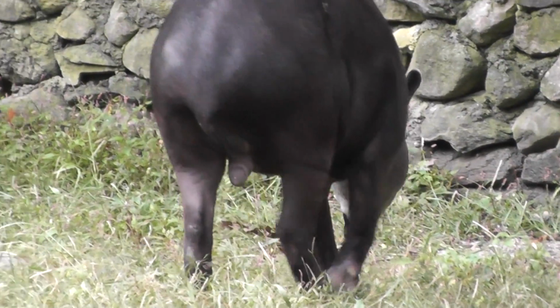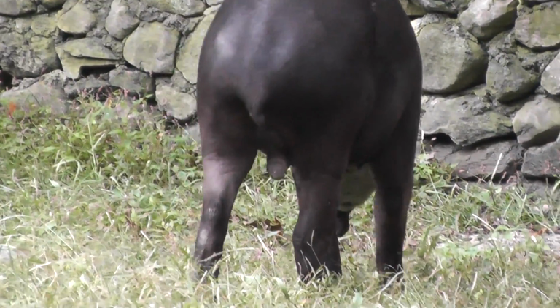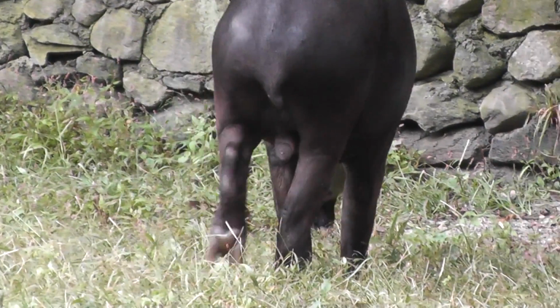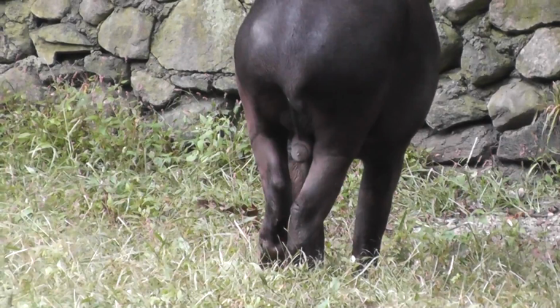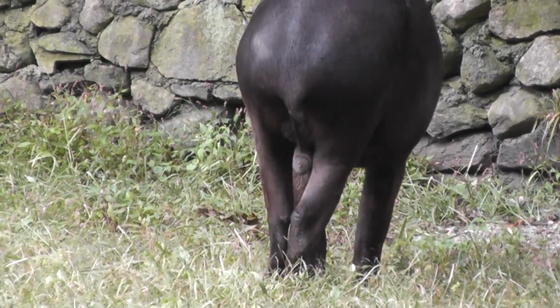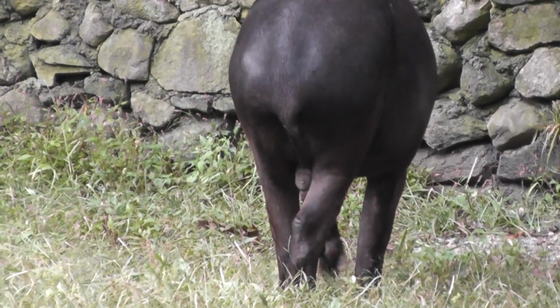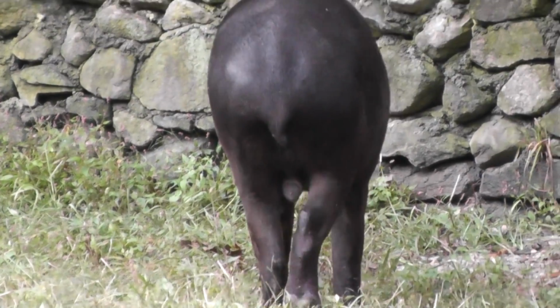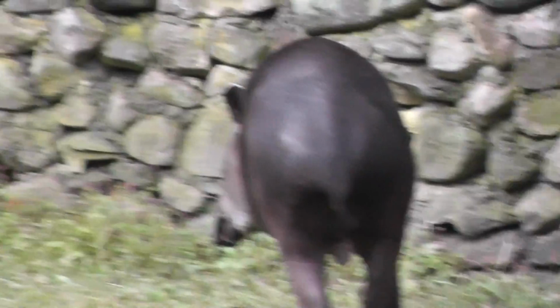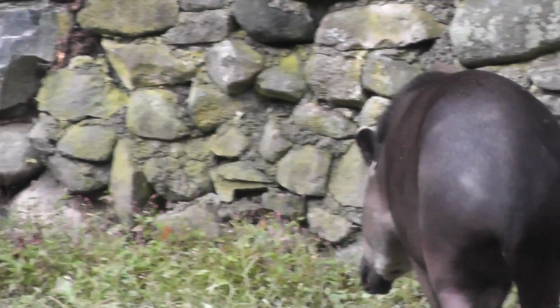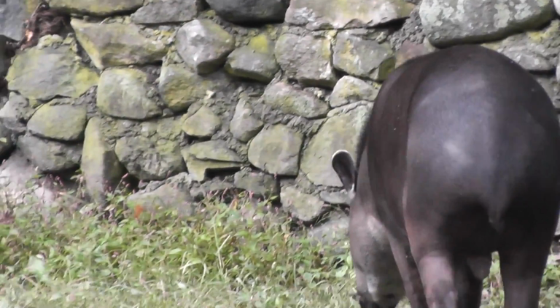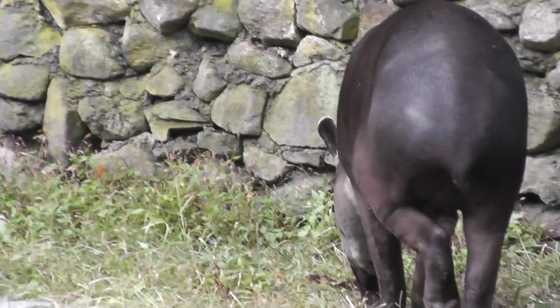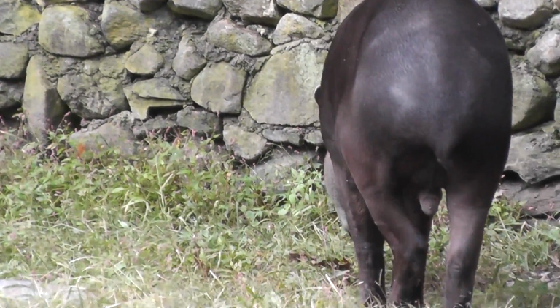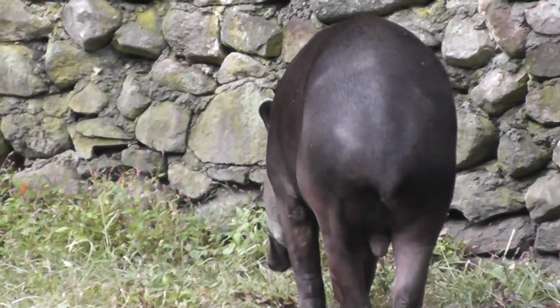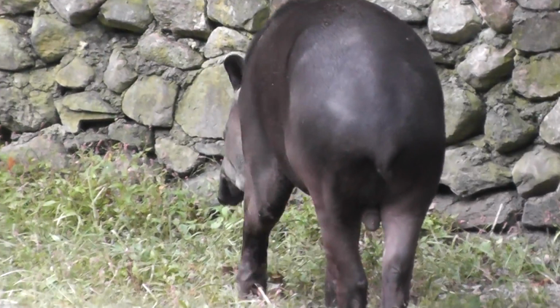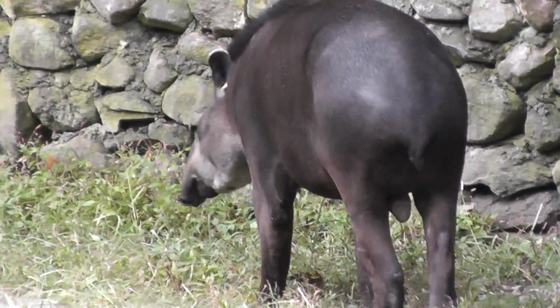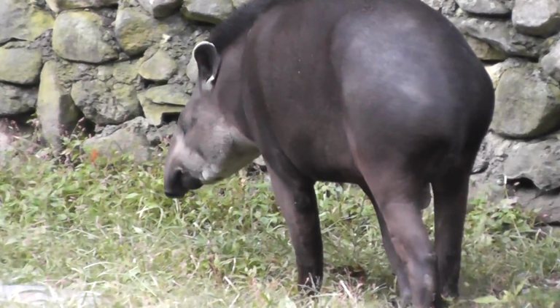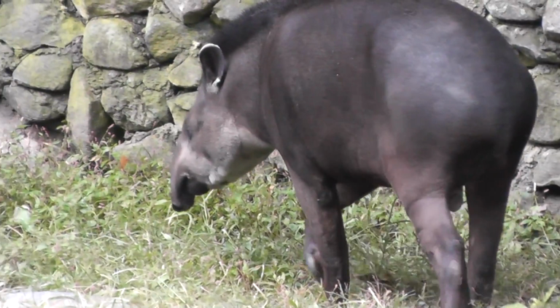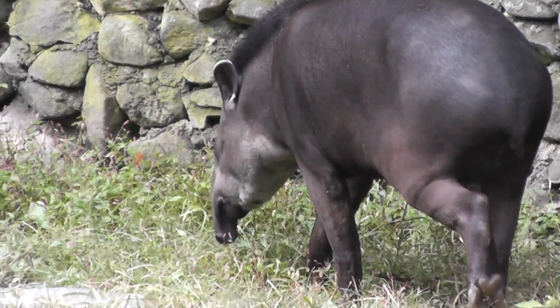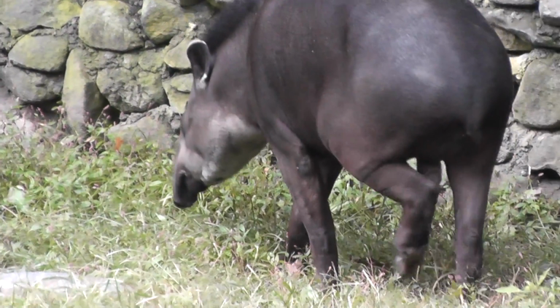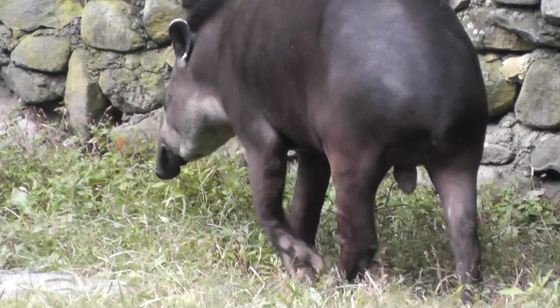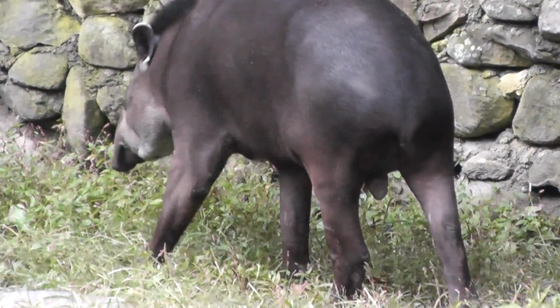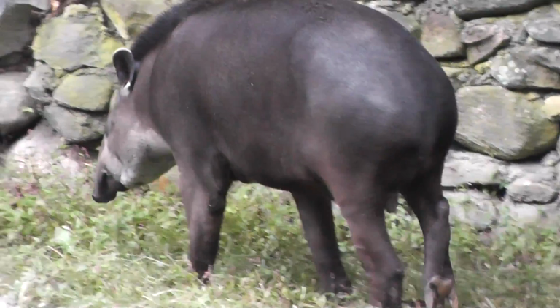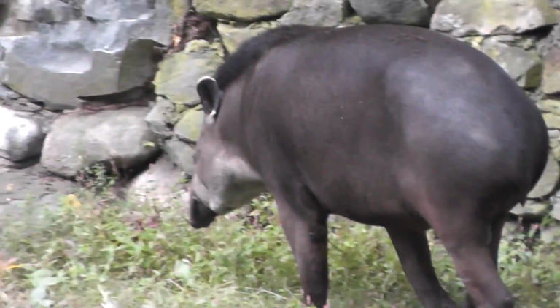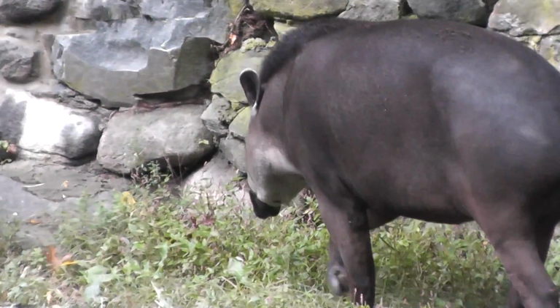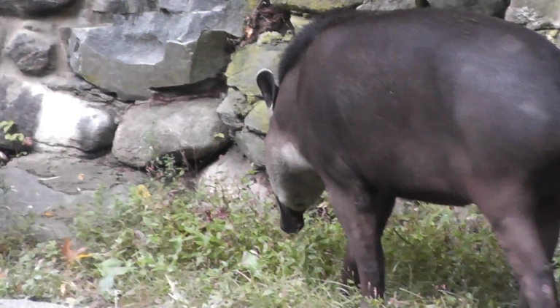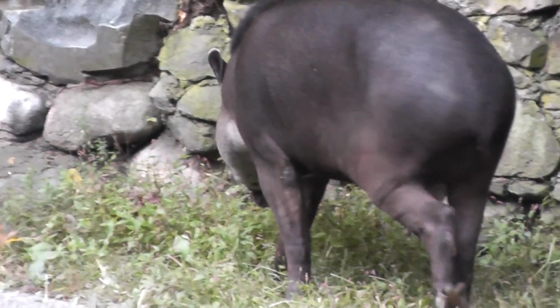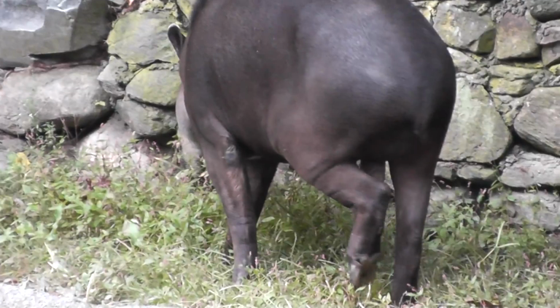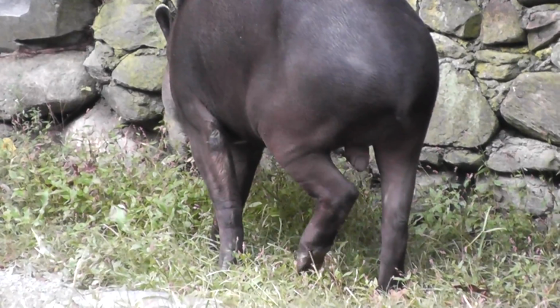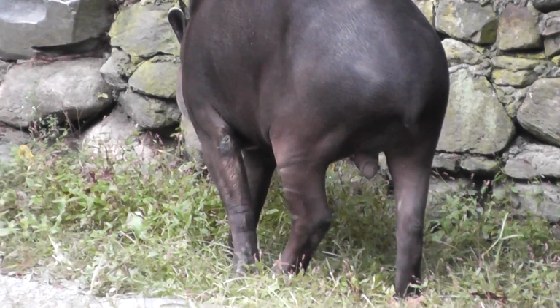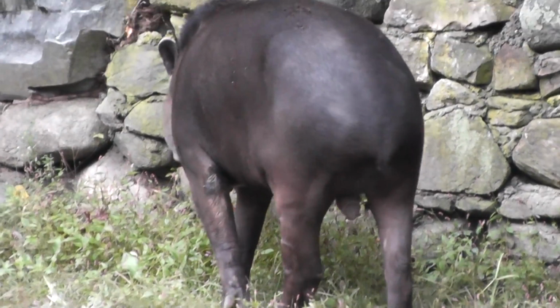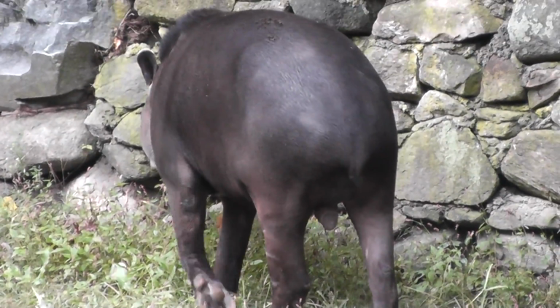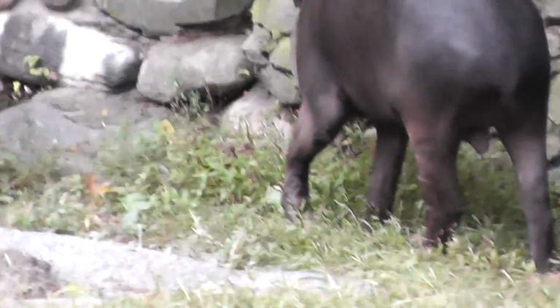So we'll end the video here. And I guess you can see that that's the male — so I was right, that was the male. We'll end the video here at the Southwick Zoo Brazilian Tapir. Signing off.